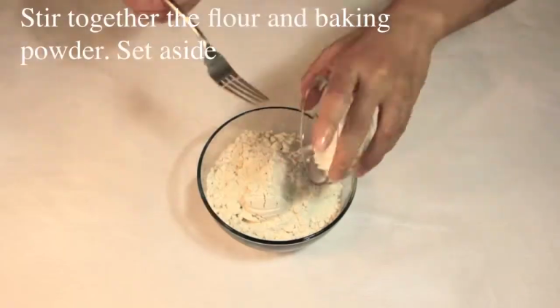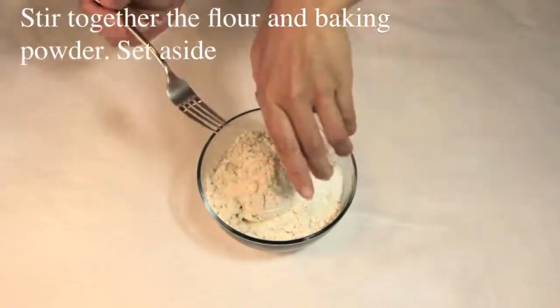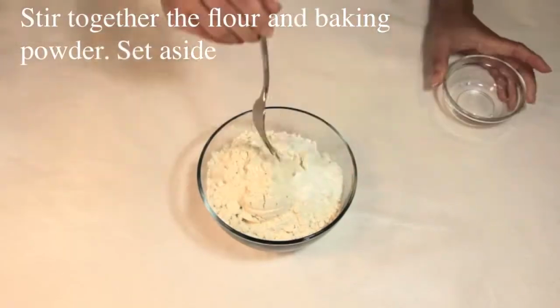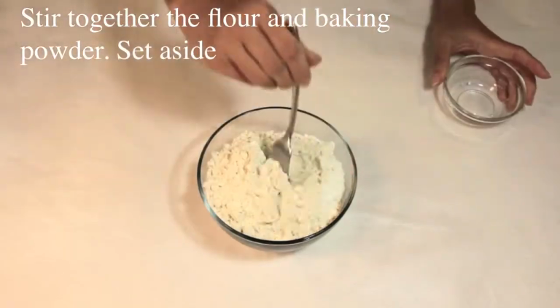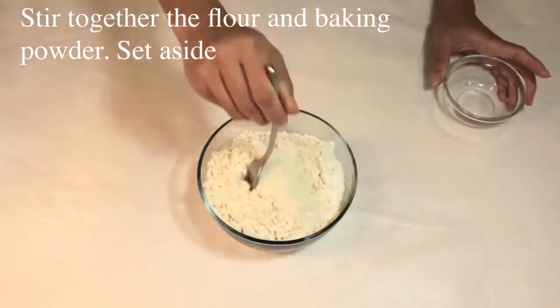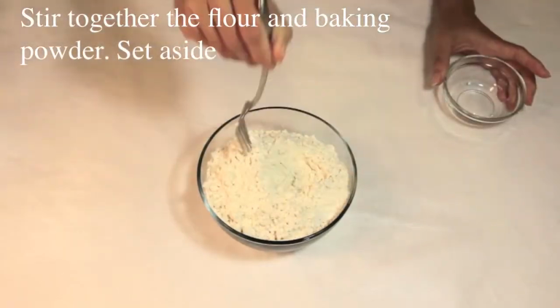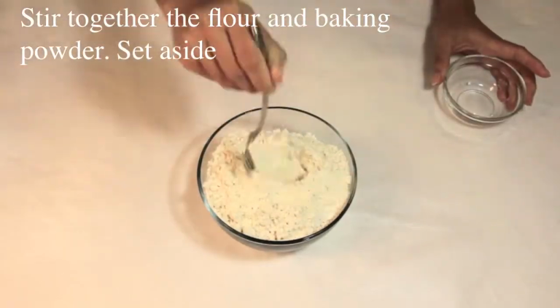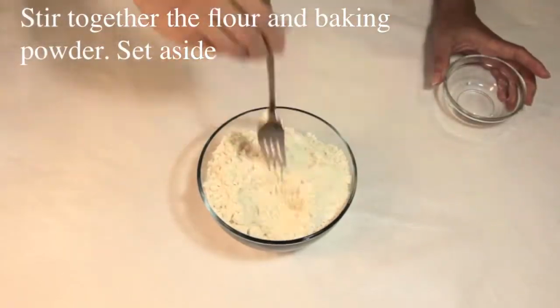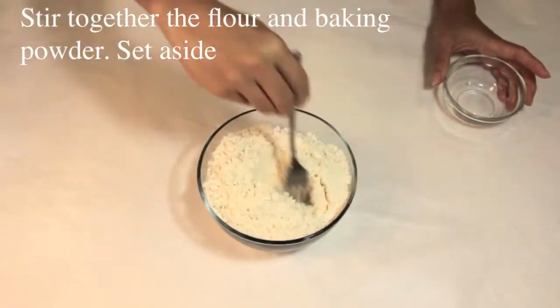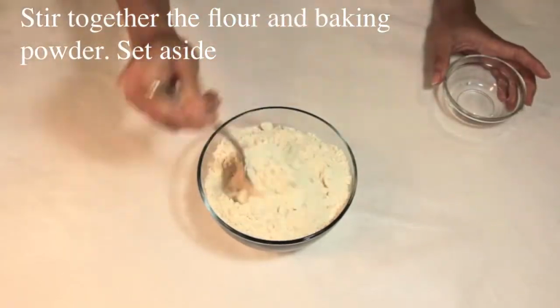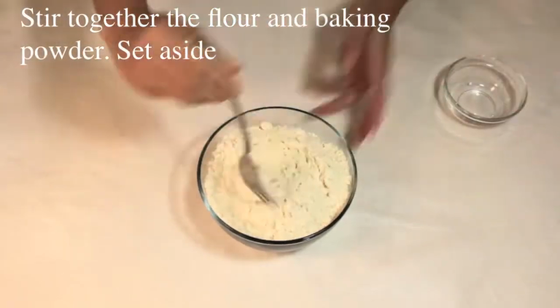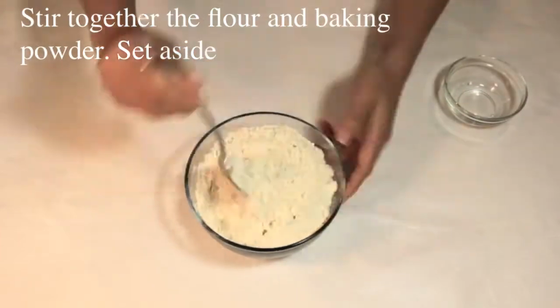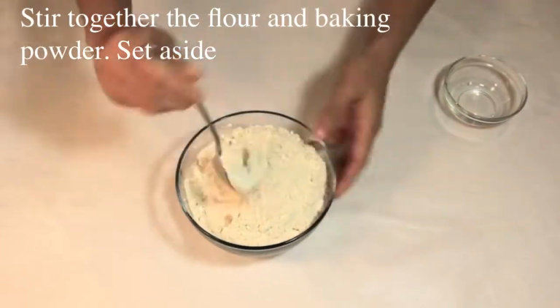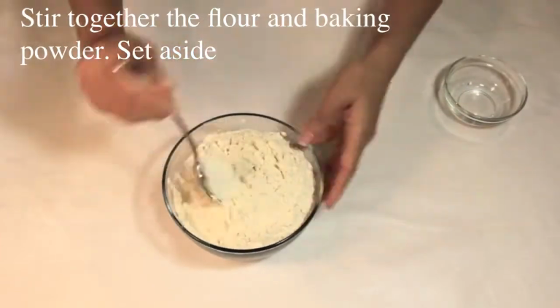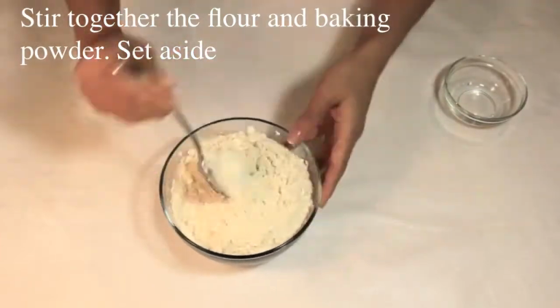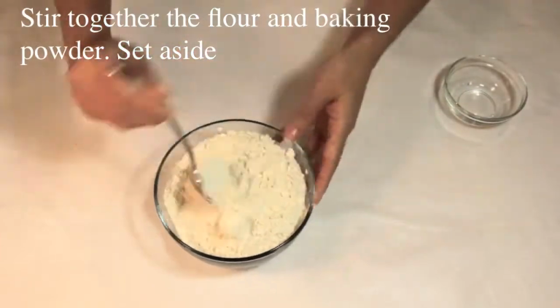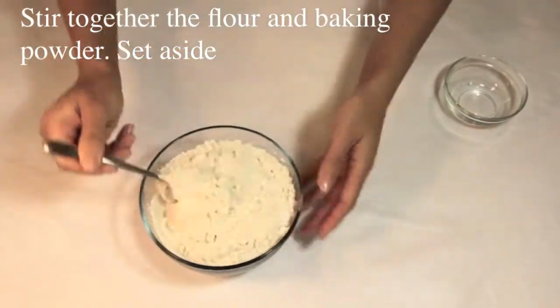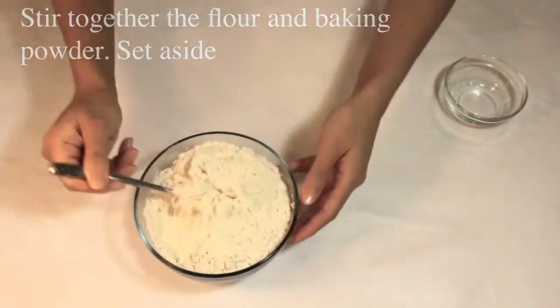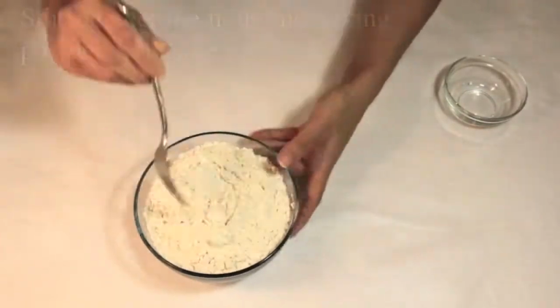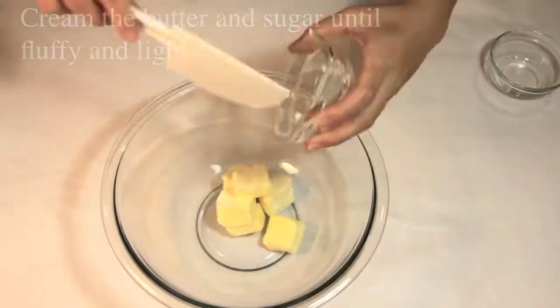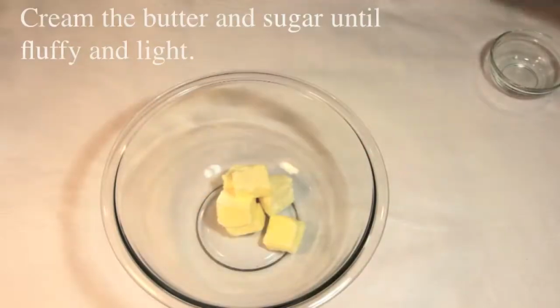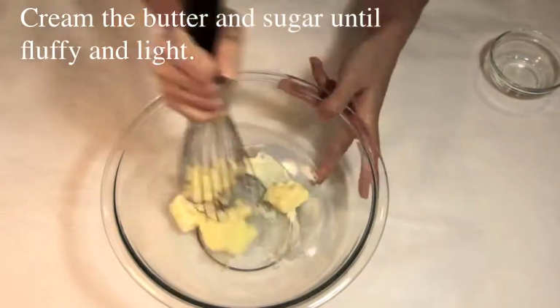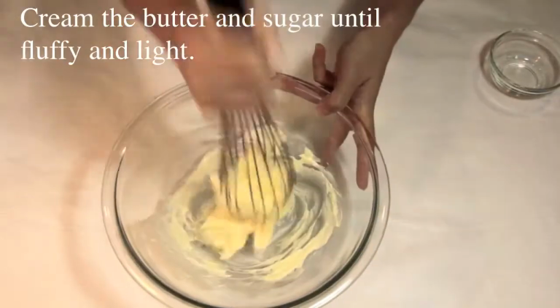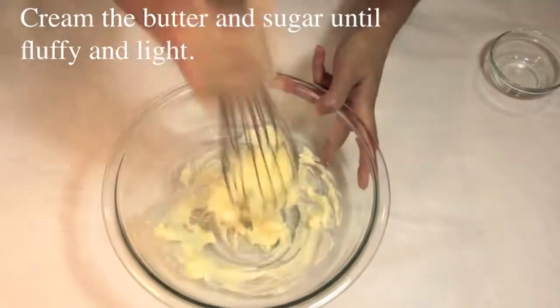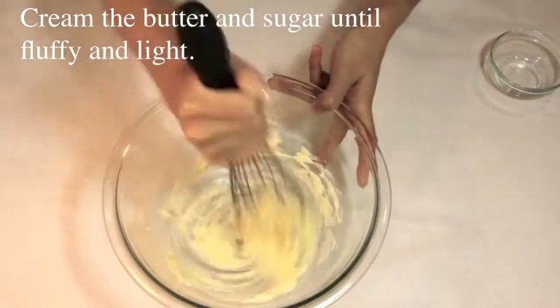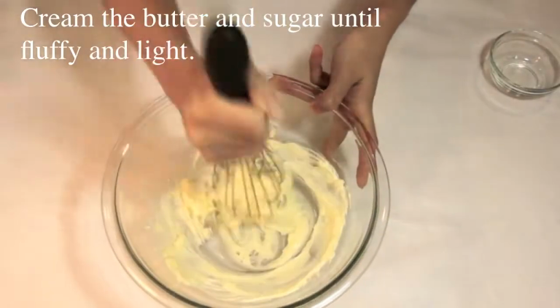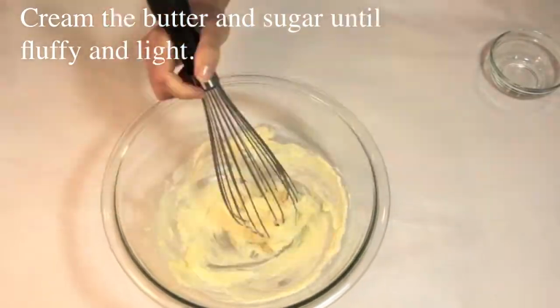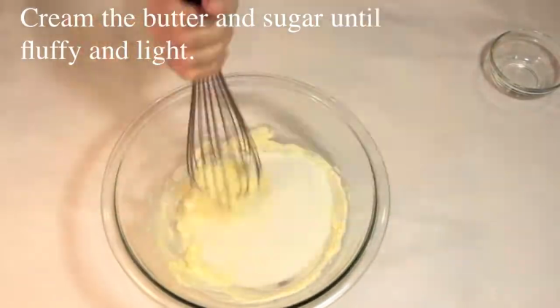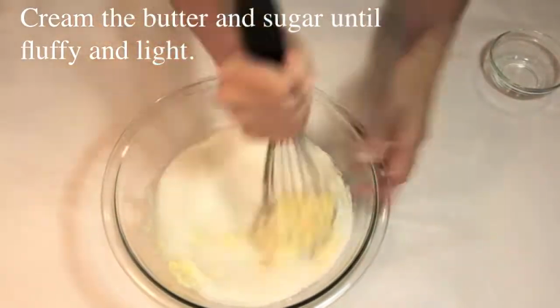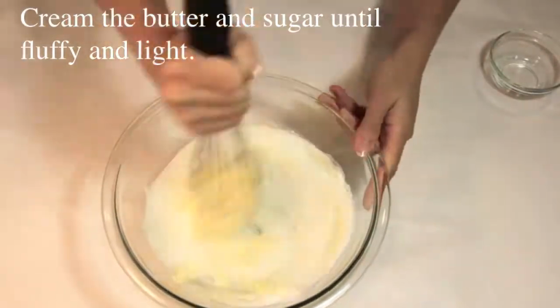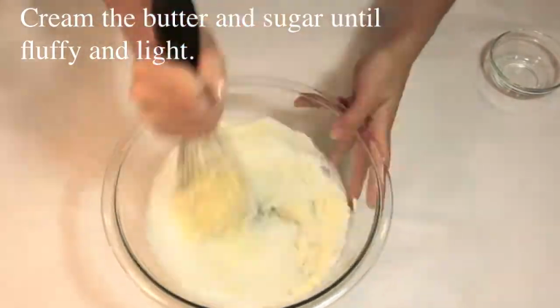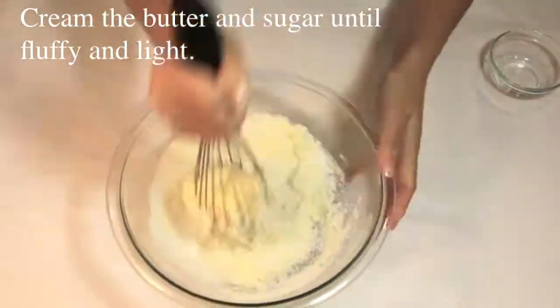Sift together the flour and baking powder, set aside. Cream the butter and sugar until fluffy and light.